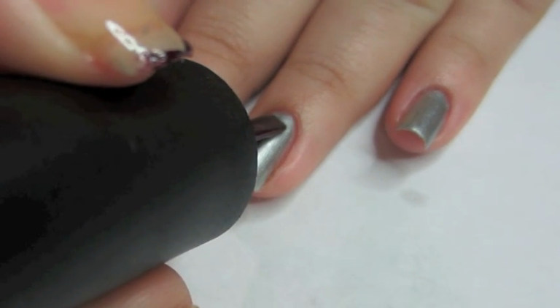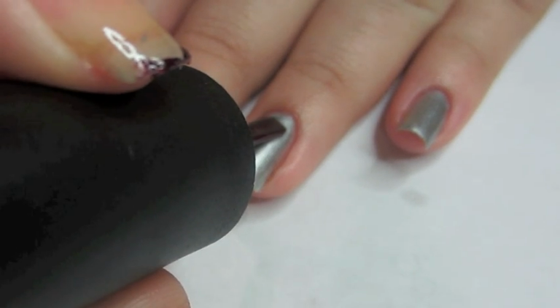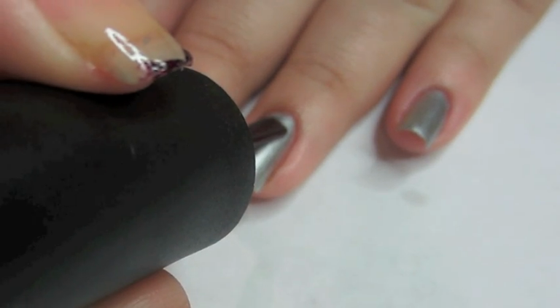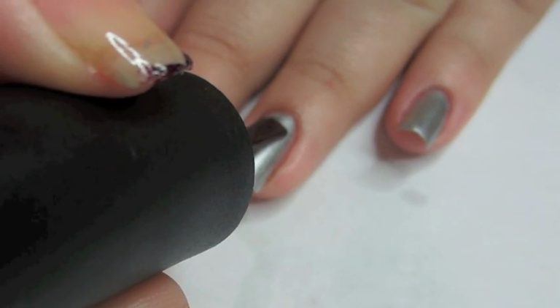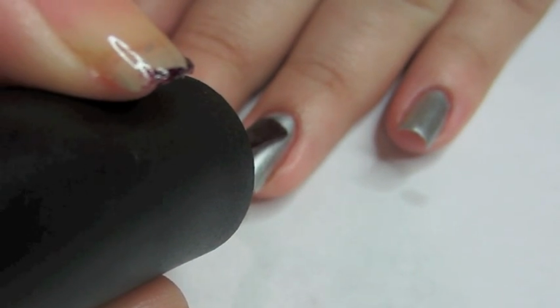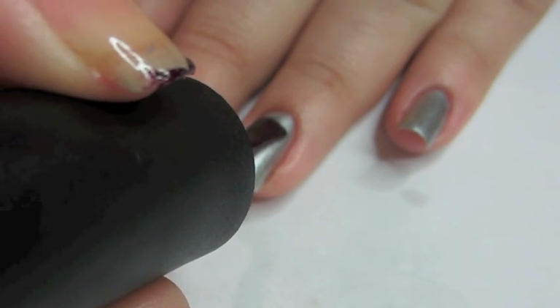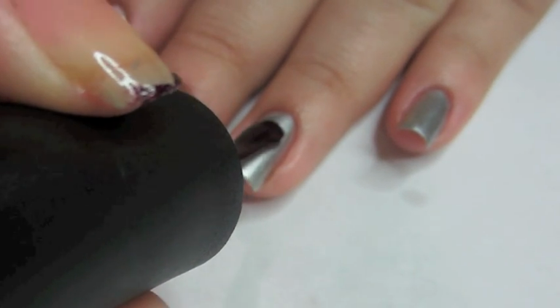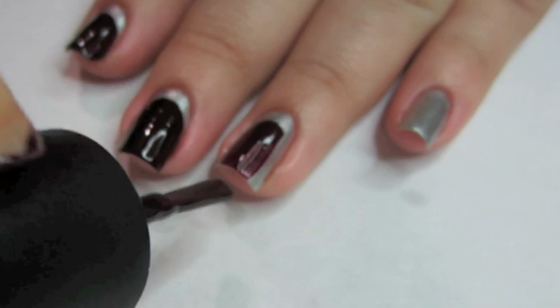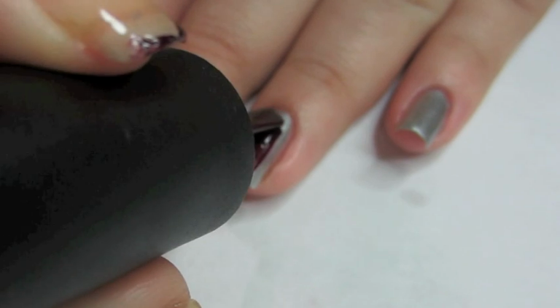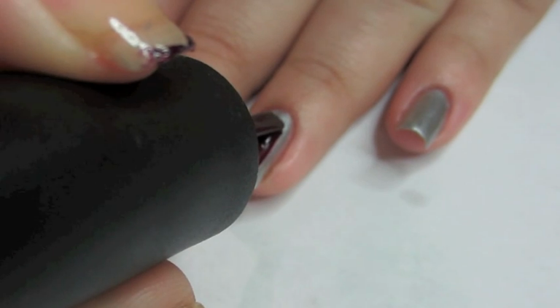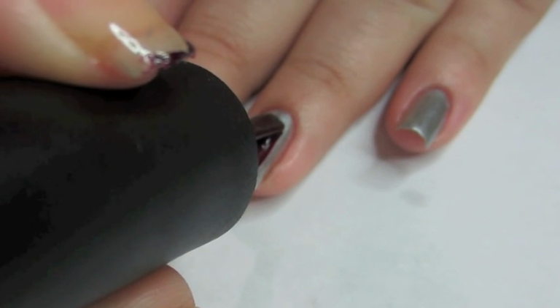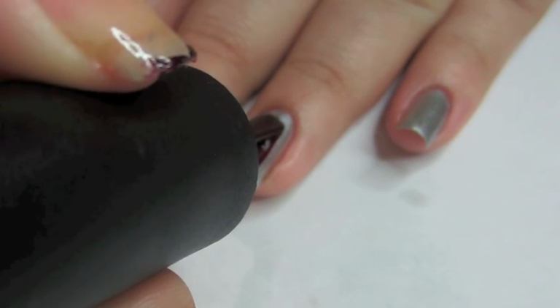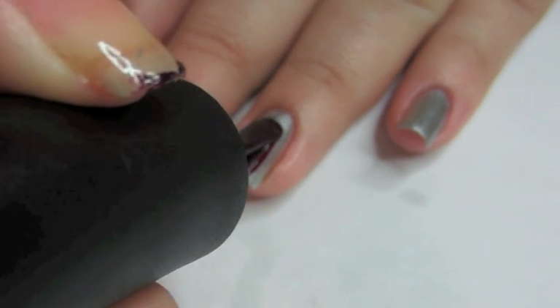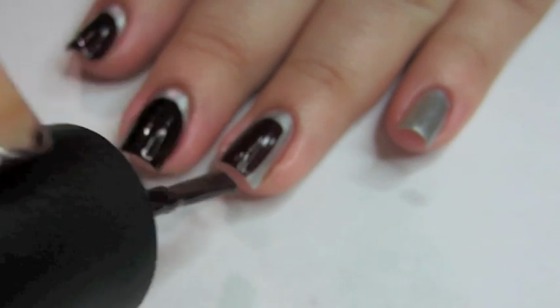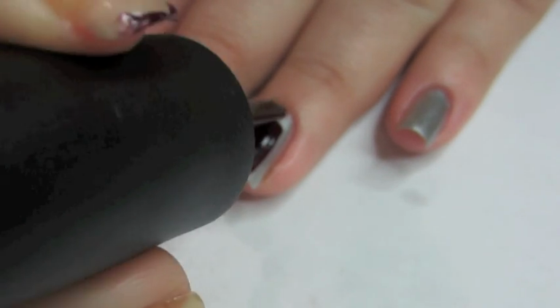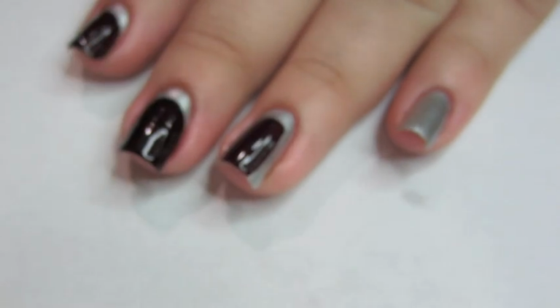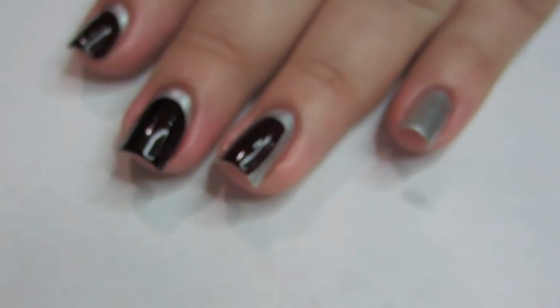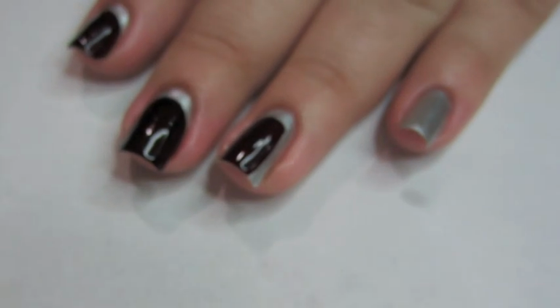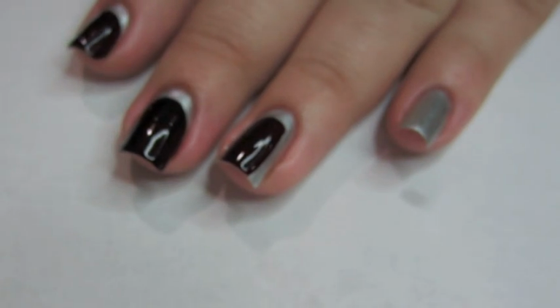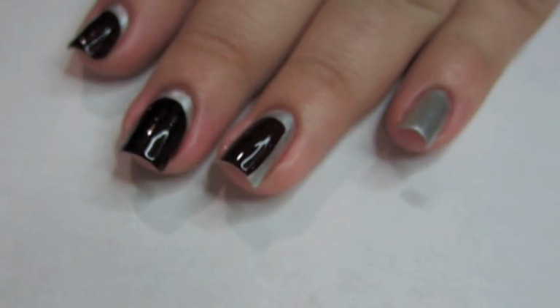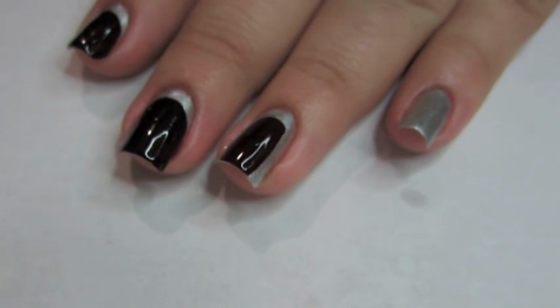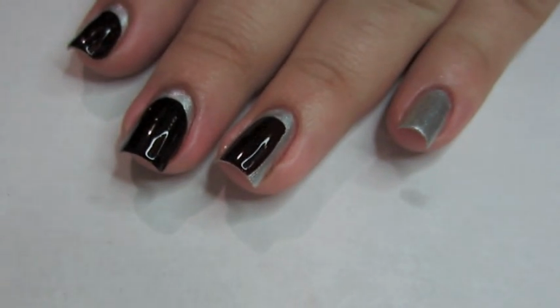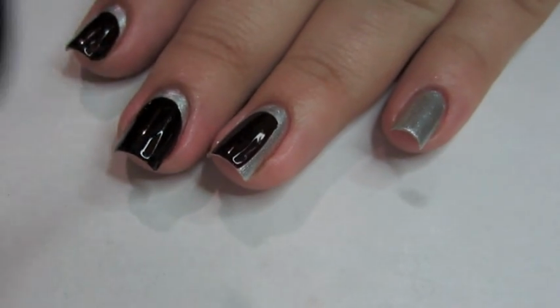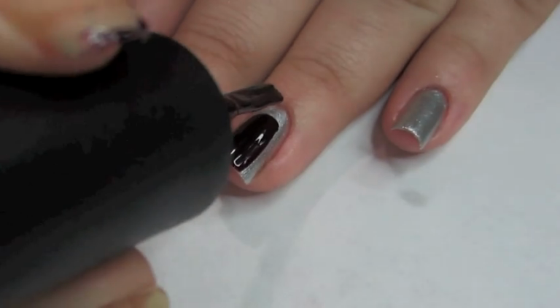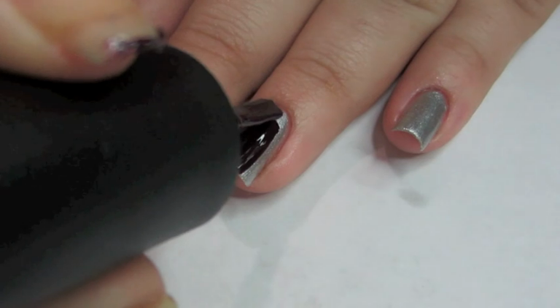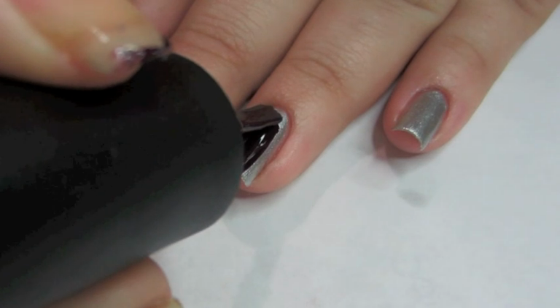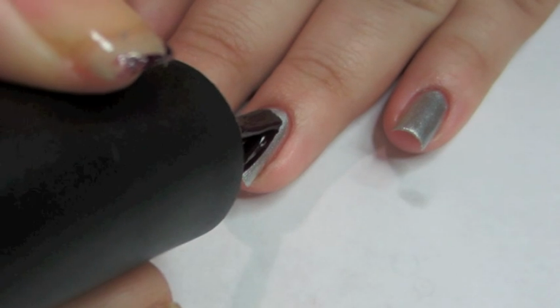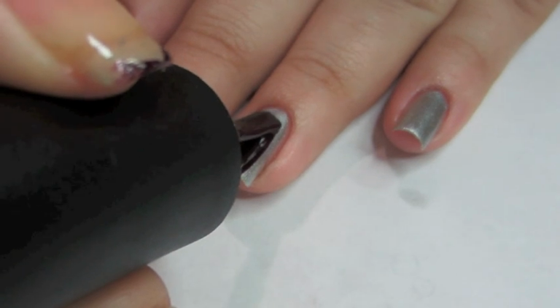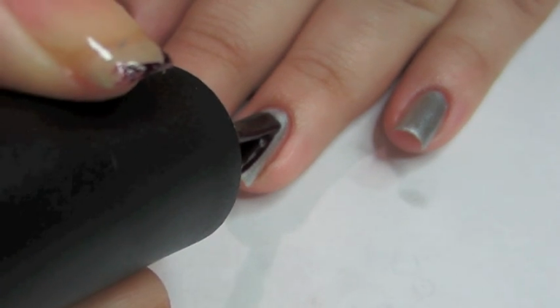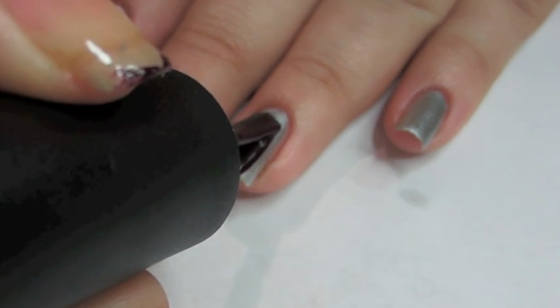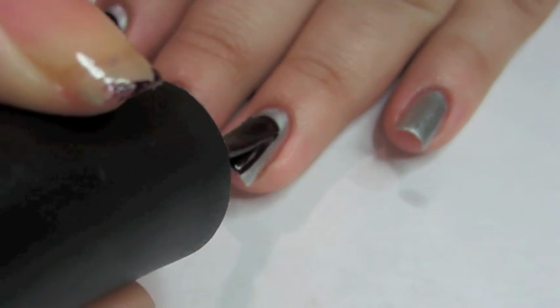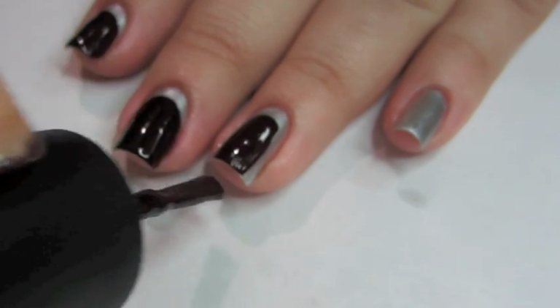Again, start off with the middle — you're going to go to the middle above your cuticle. That's always the easiest. And then from there, match up the line to the line you already made where you're making the C shape or the half circle shape.